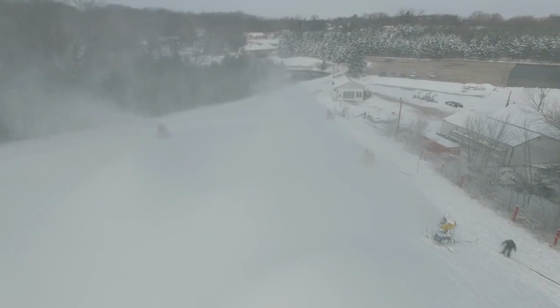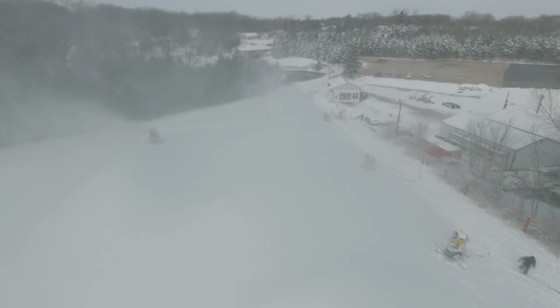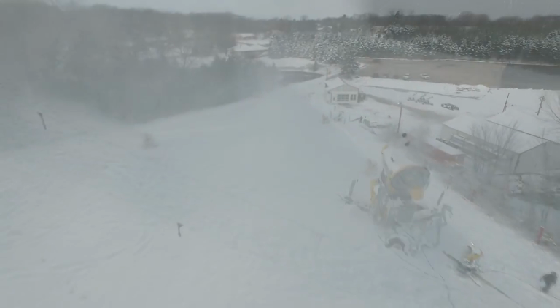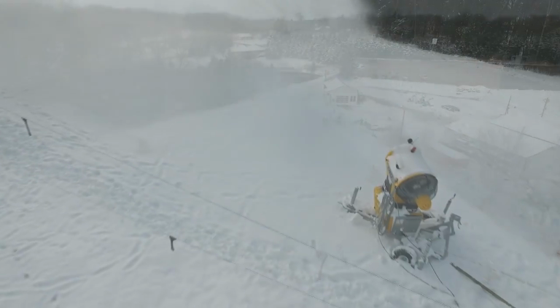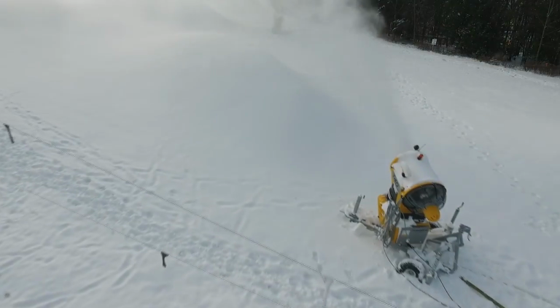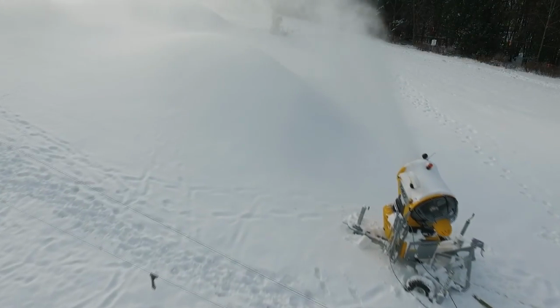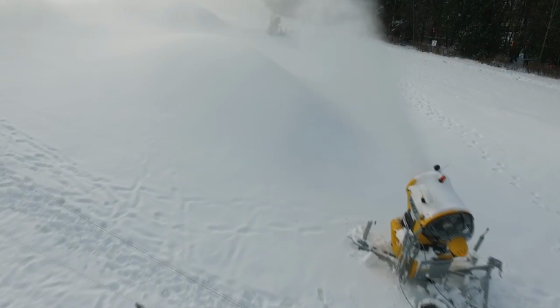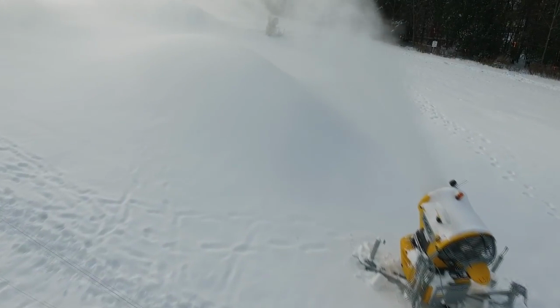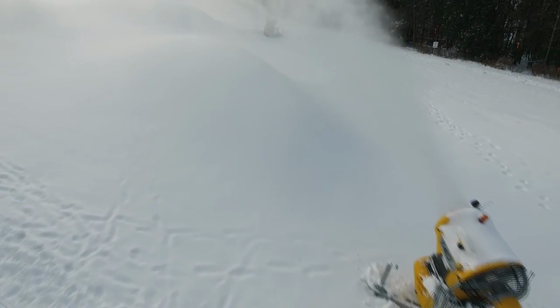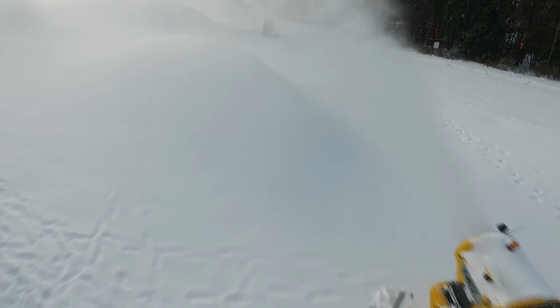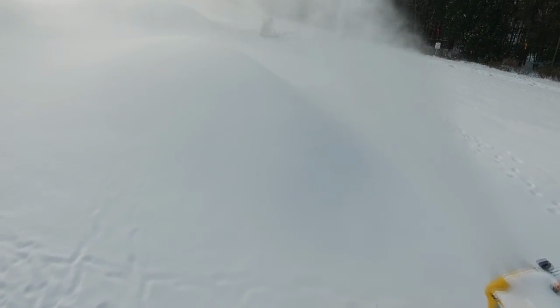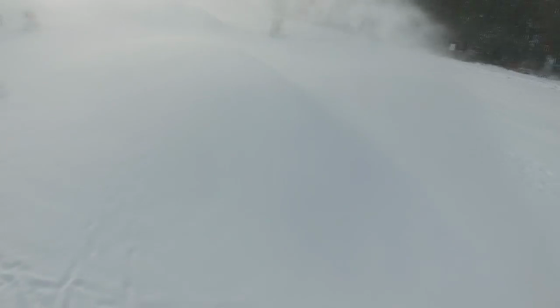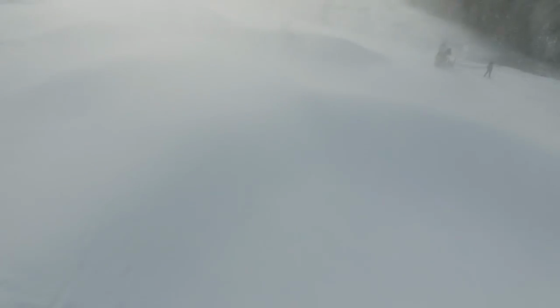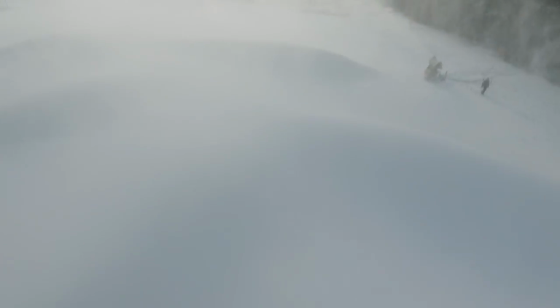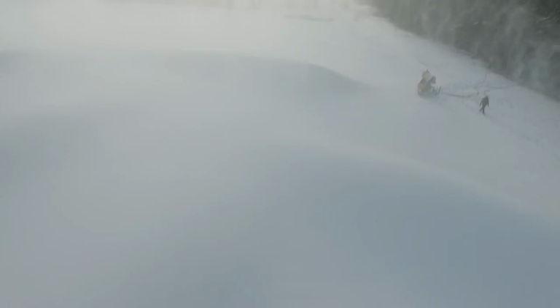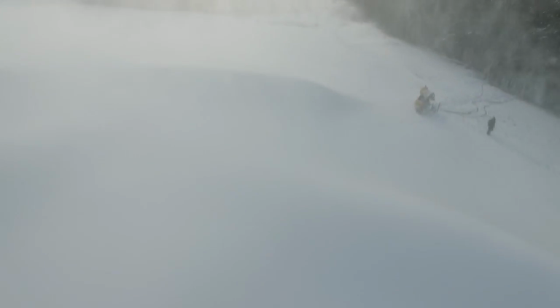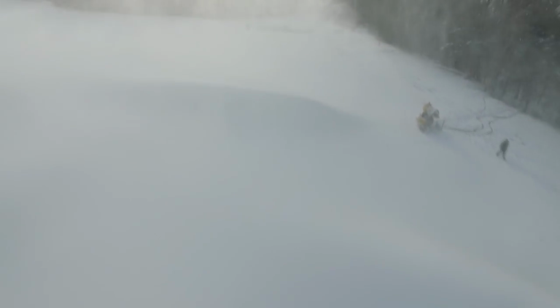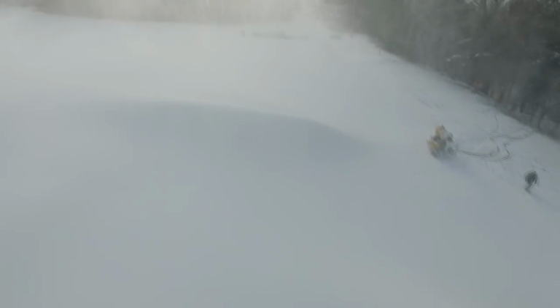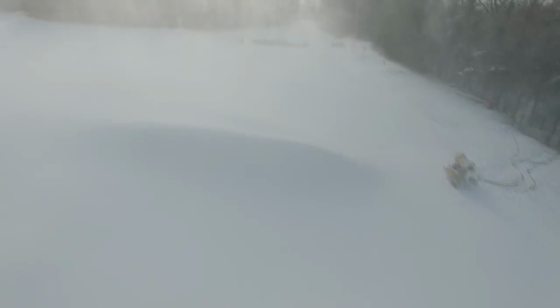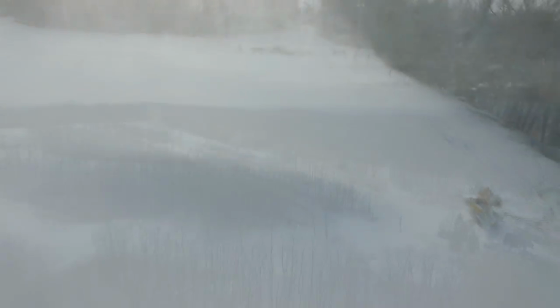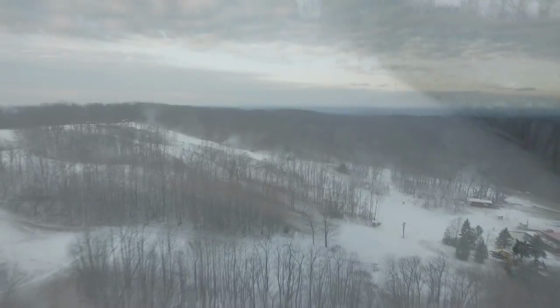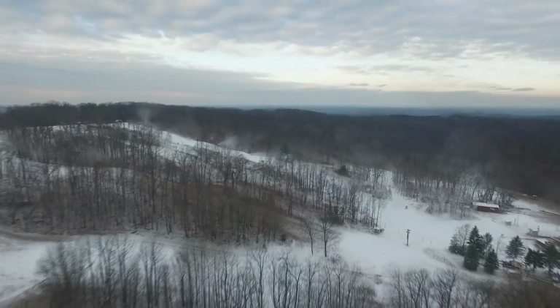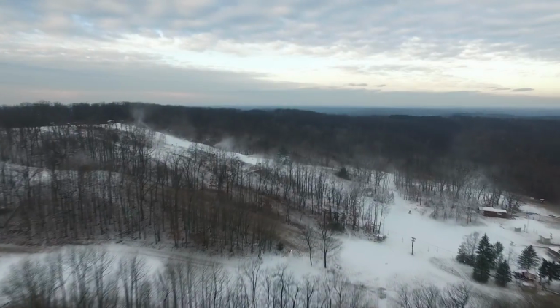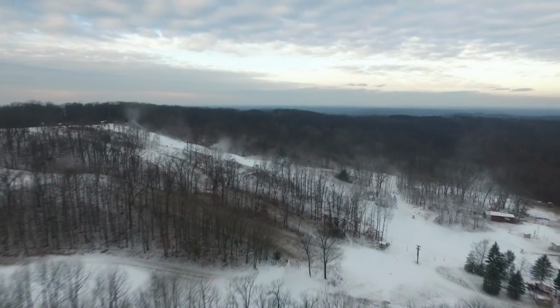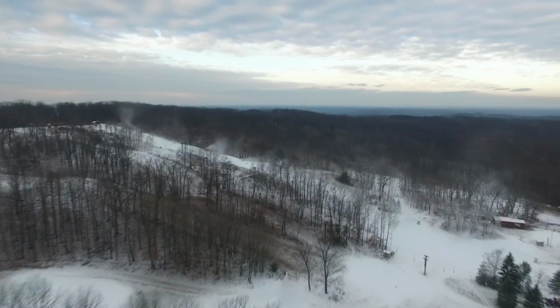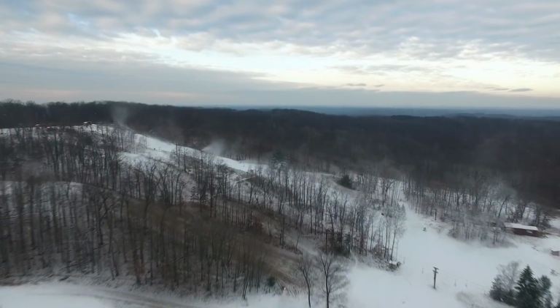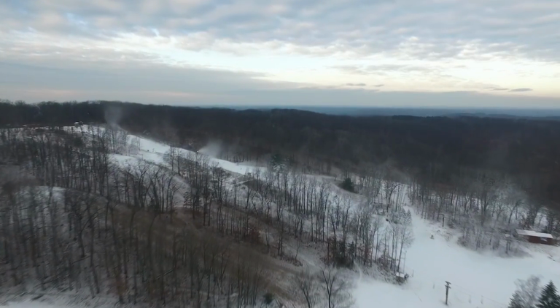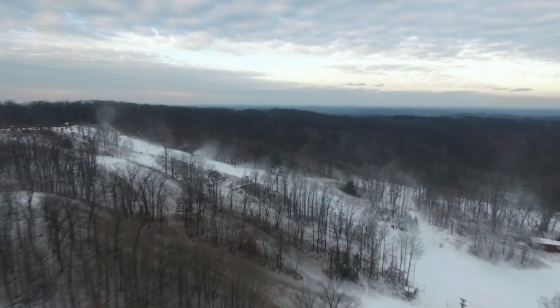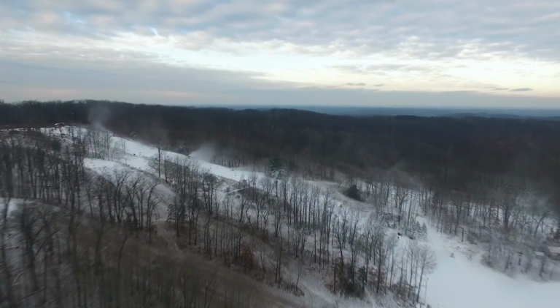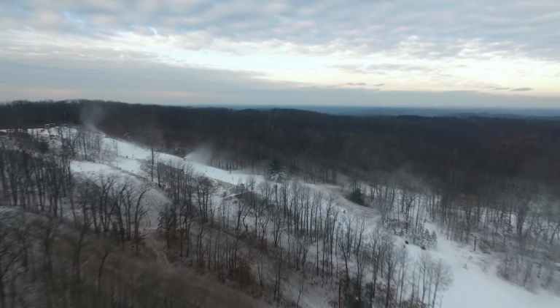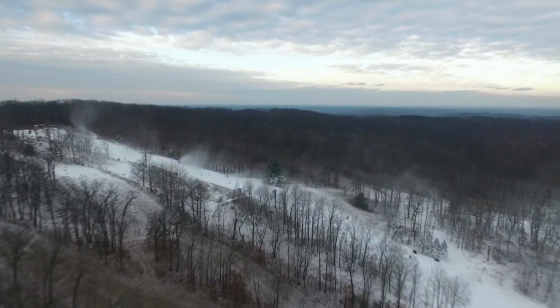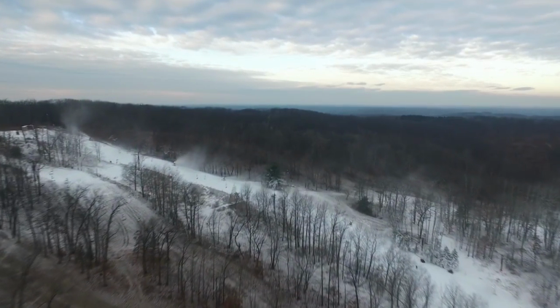I think the biggest misconception about man-made snow is that it's not real snow — it is absolutely real snow. It is water and it has to freeze just like snow does in nature.